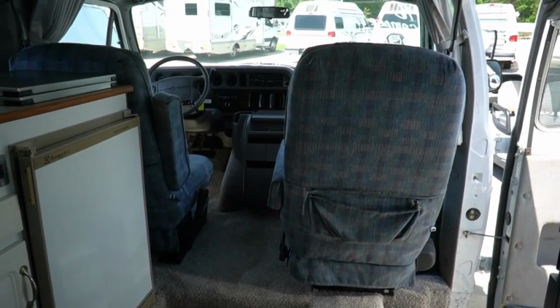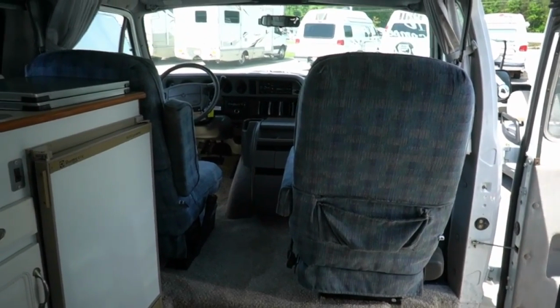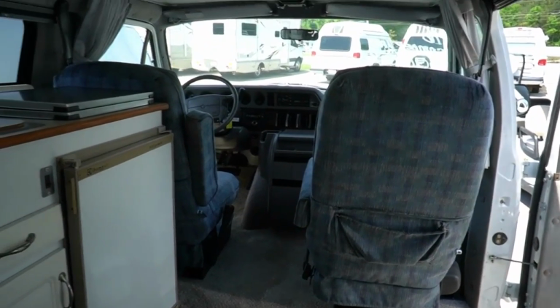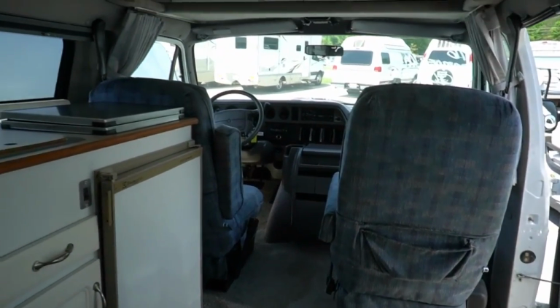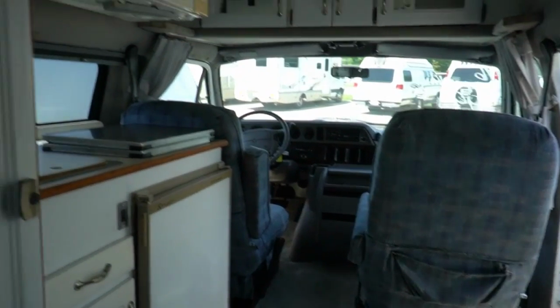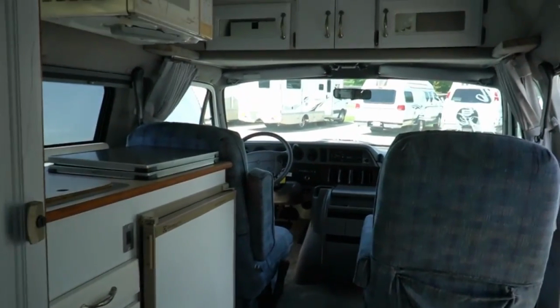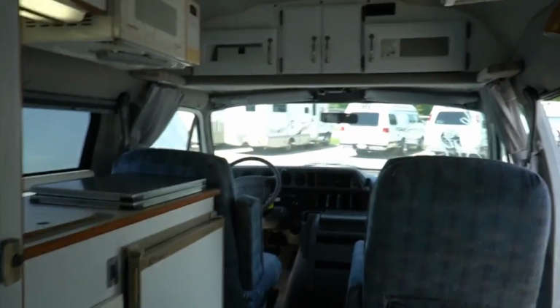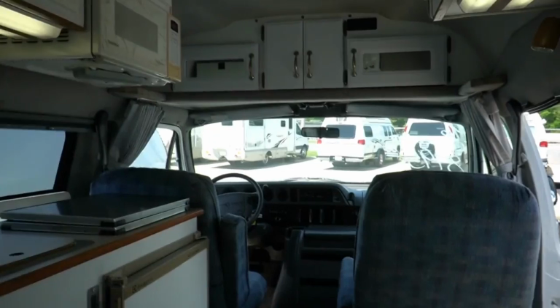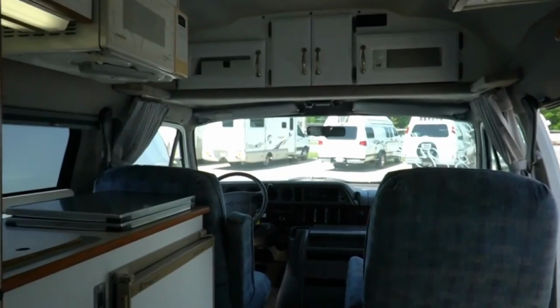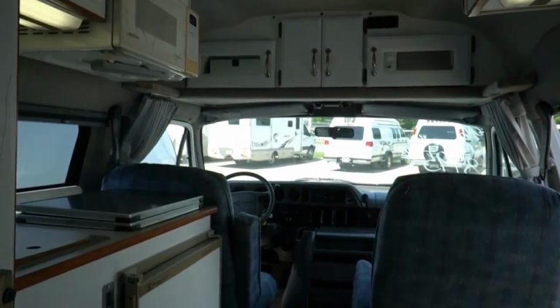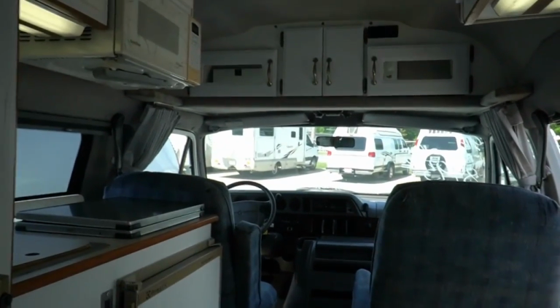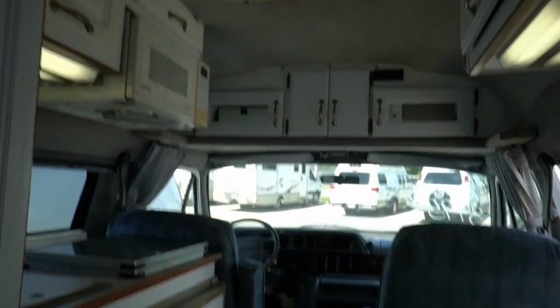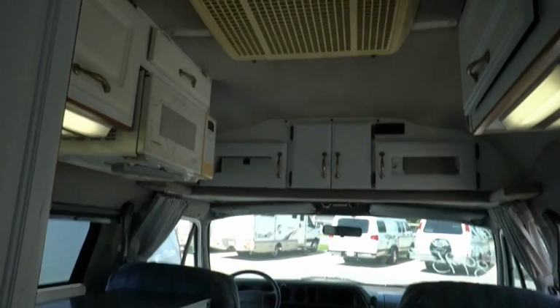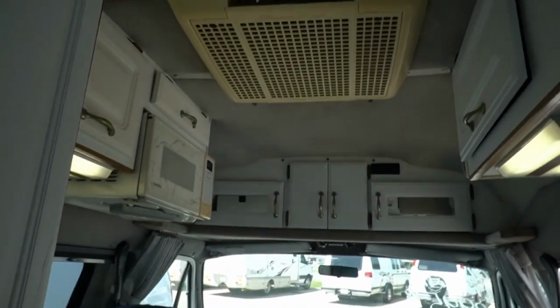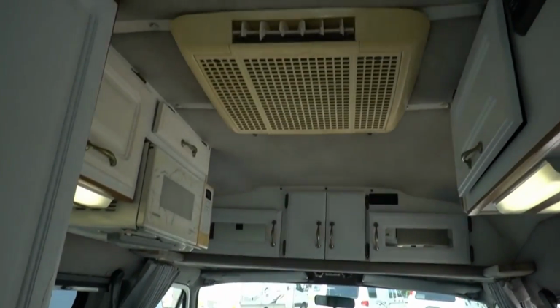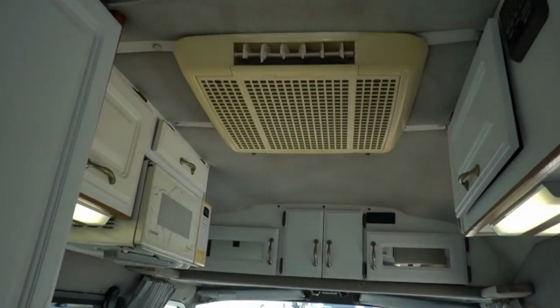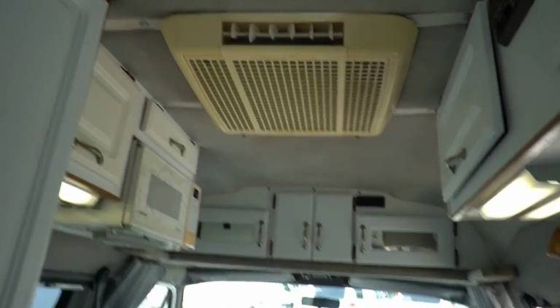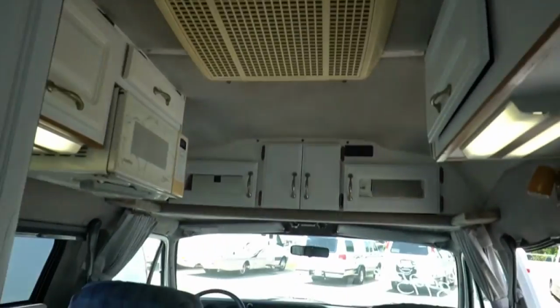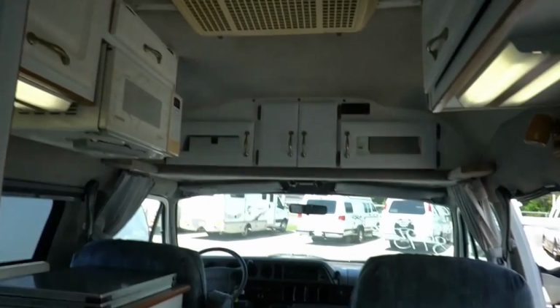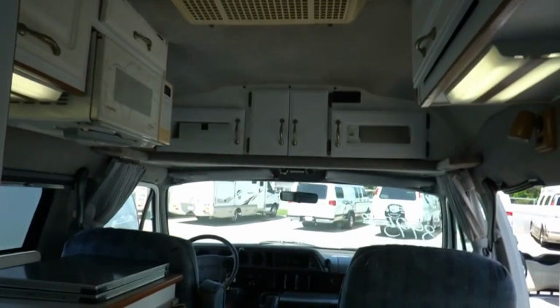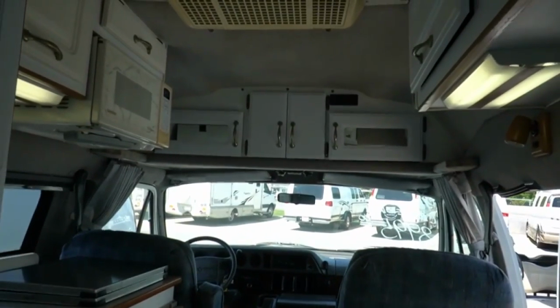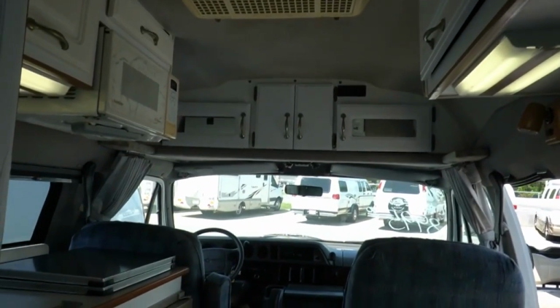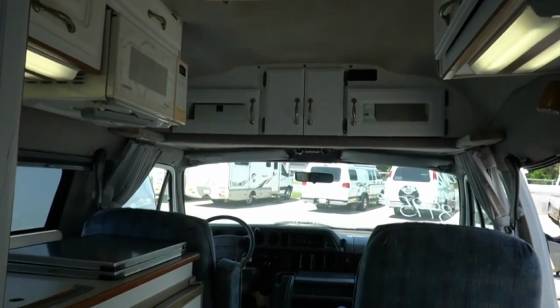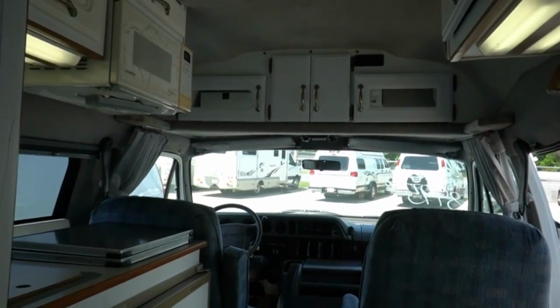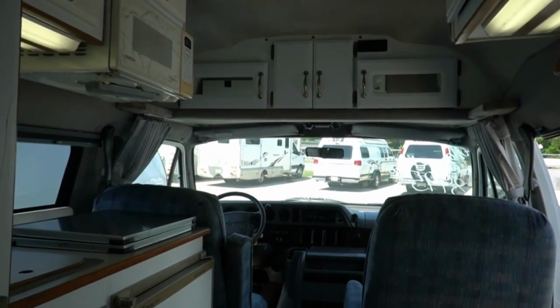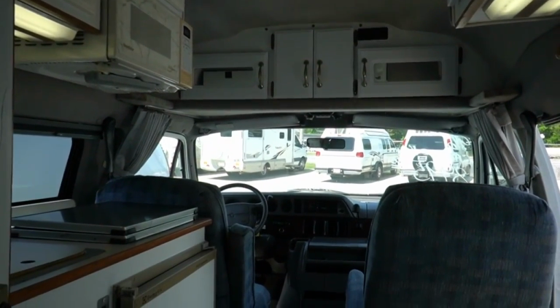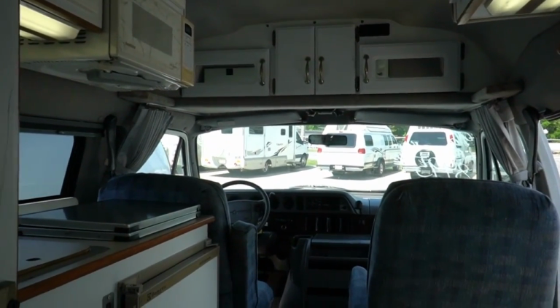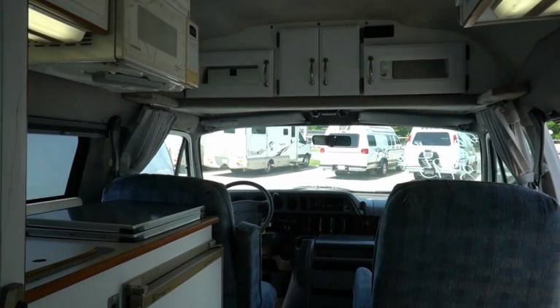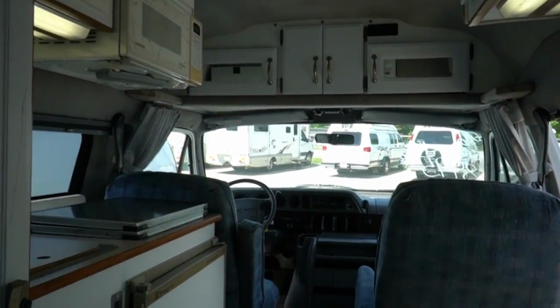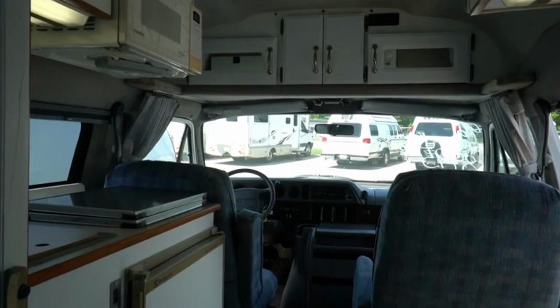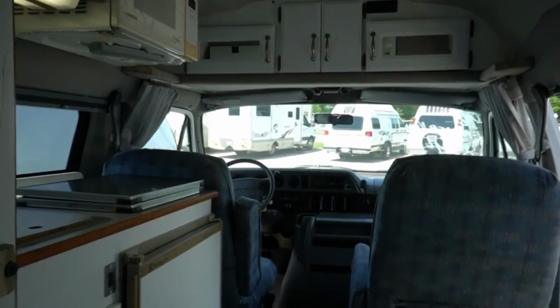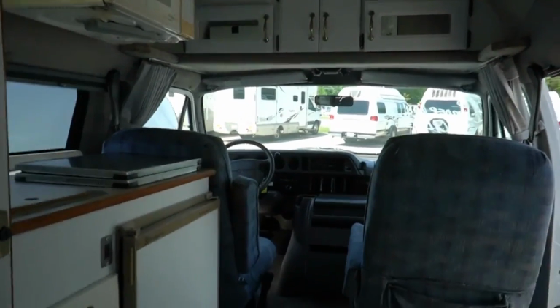5.2 liter 318 V8, 106,000 miles, dash air is cold. Of course you'll need shore power or a generator to run that roof air — or one heck of a solar system.